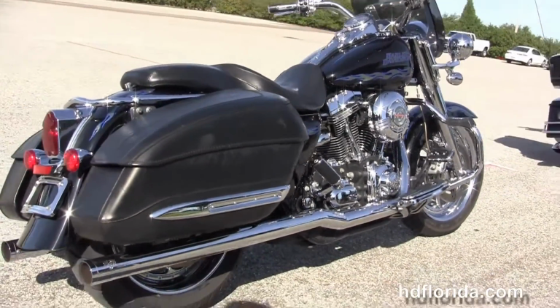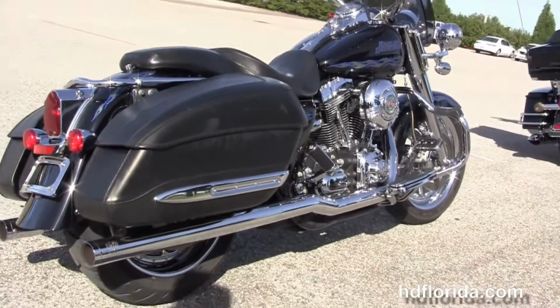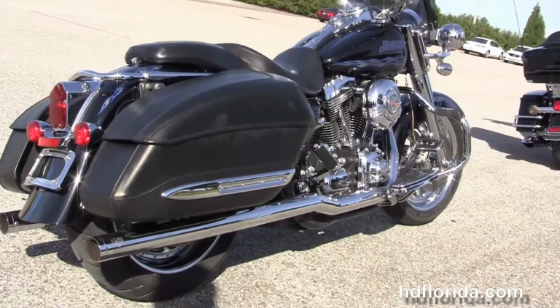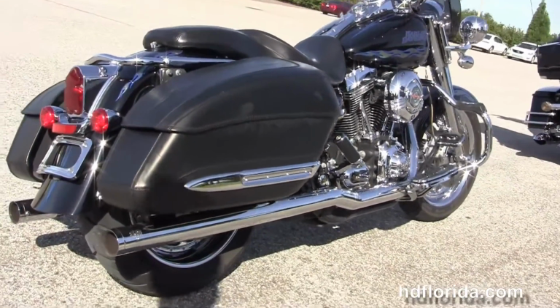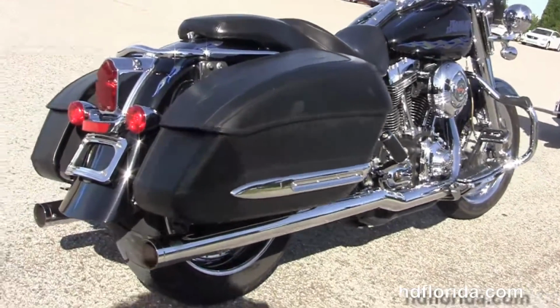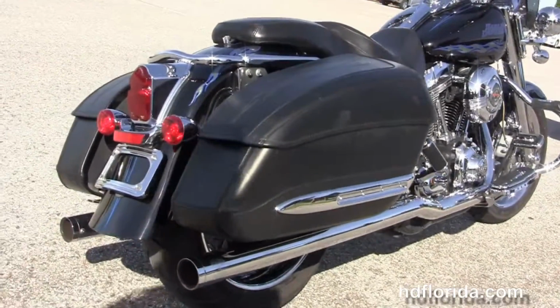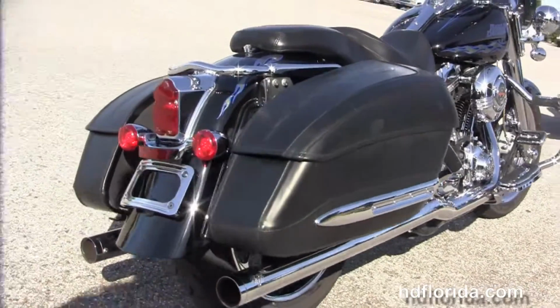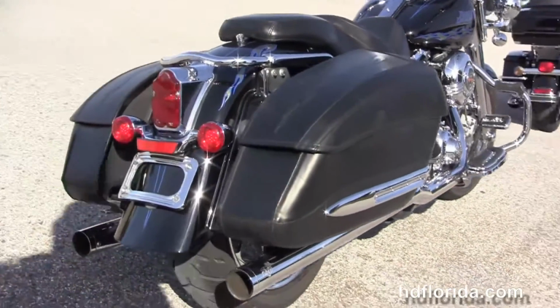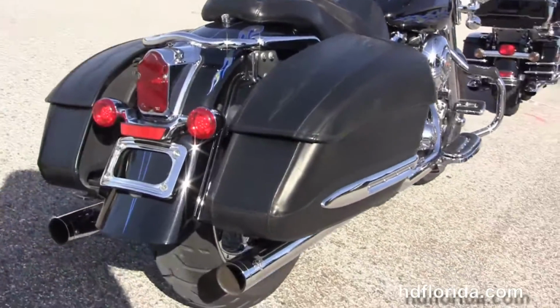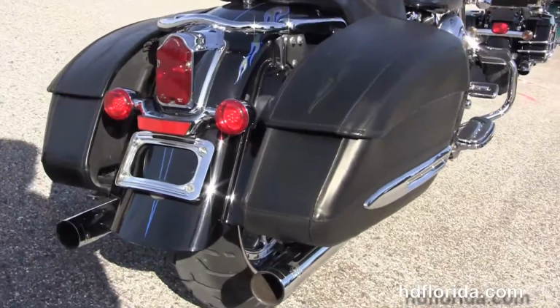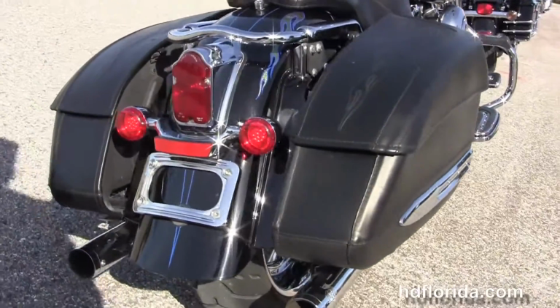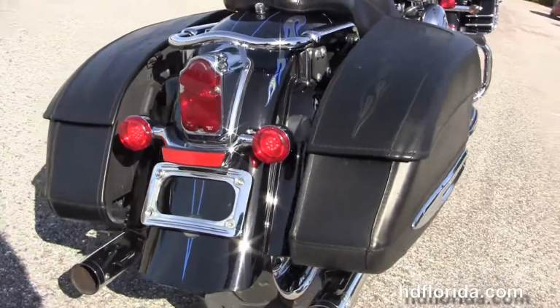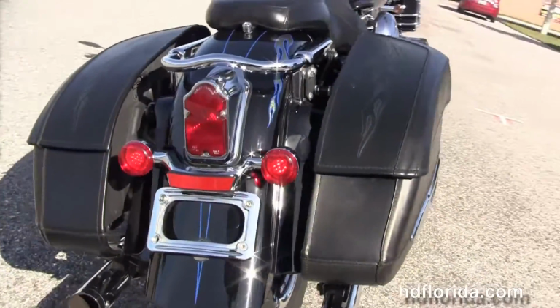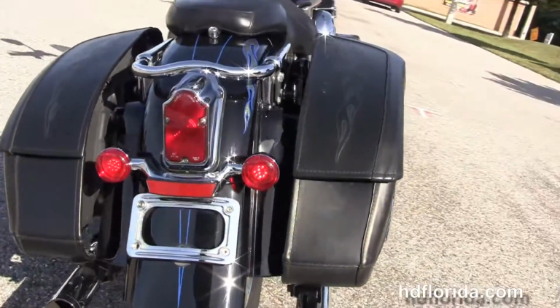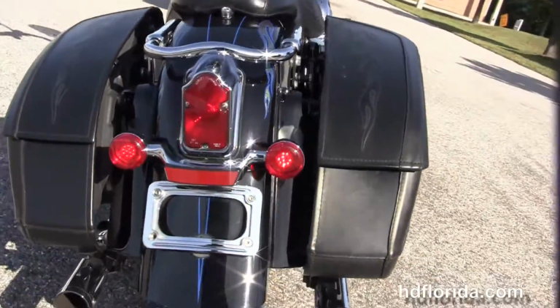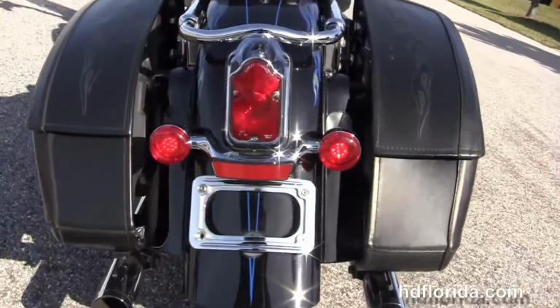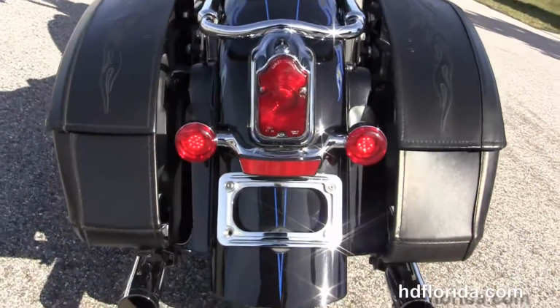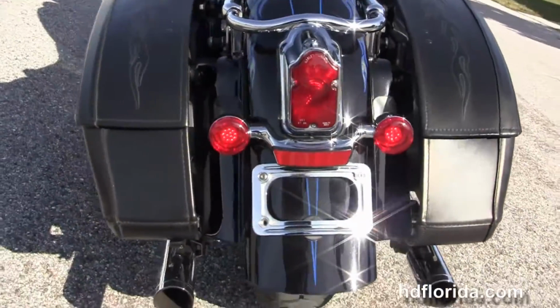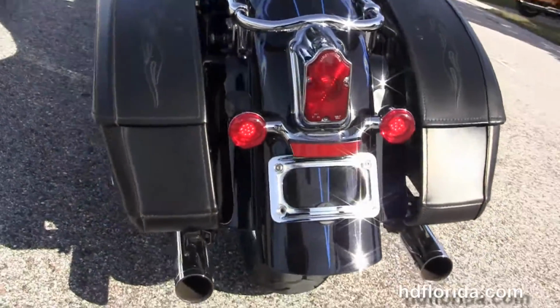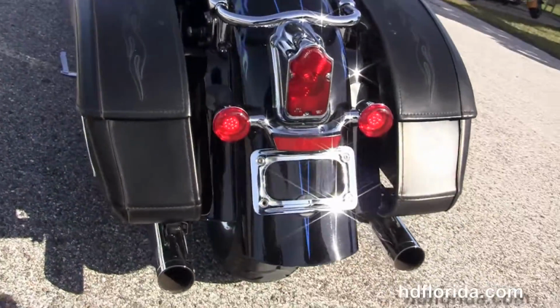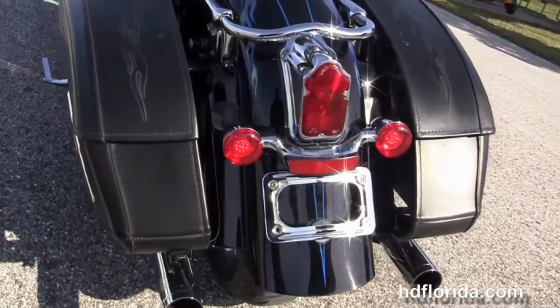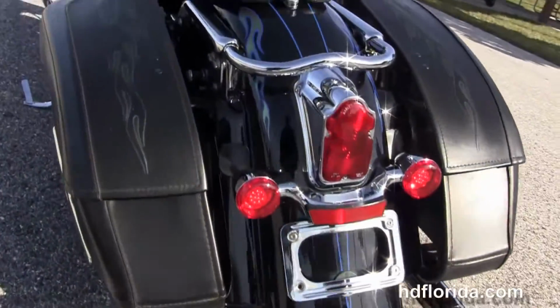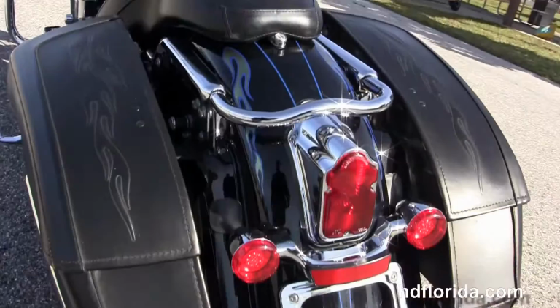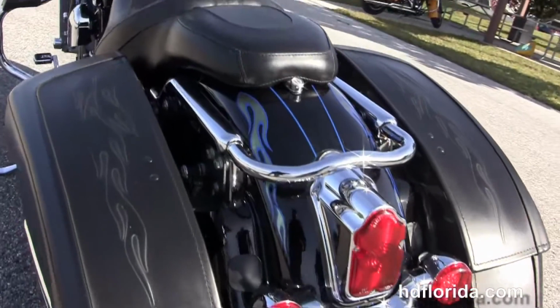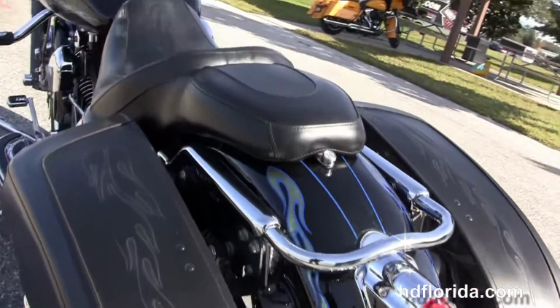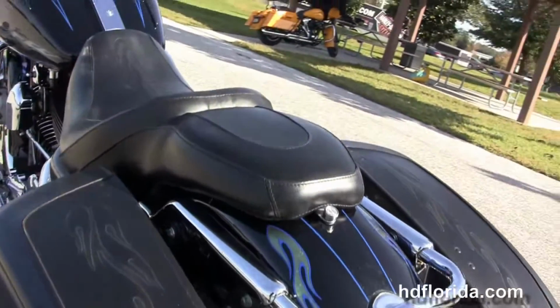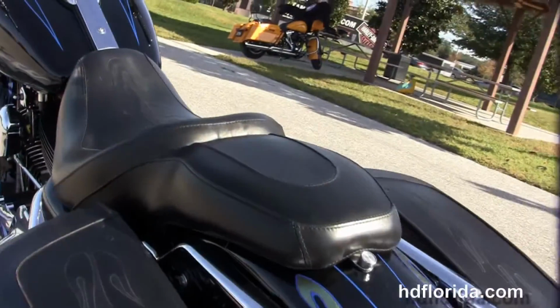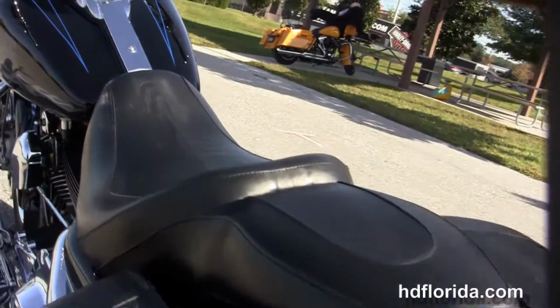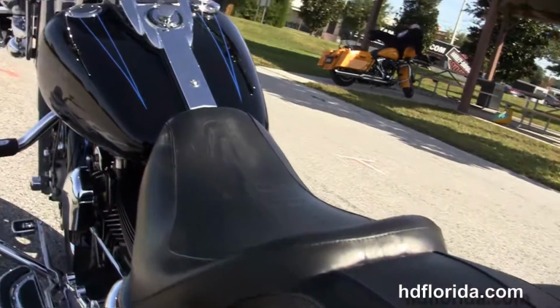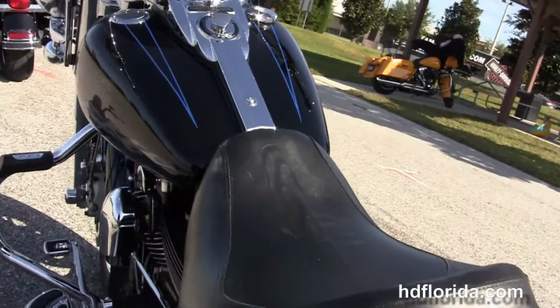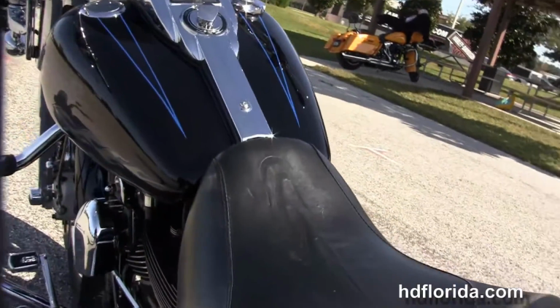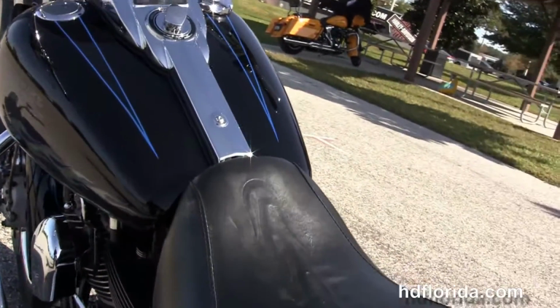The hard locking leather saddlebags, tombstone style tail lamp, and the CVO 2-up embossed seats that match the saddlebags, chrome instrument cluster with TAC Speedo combo.